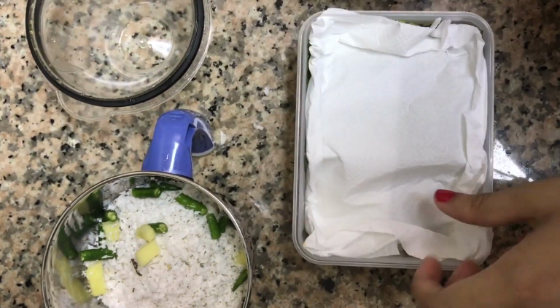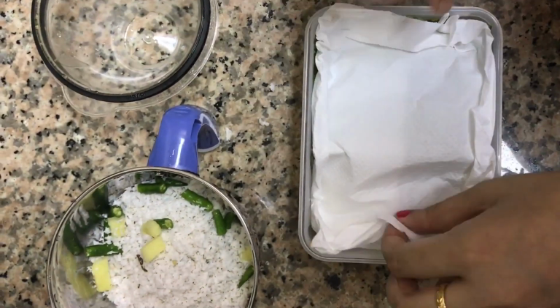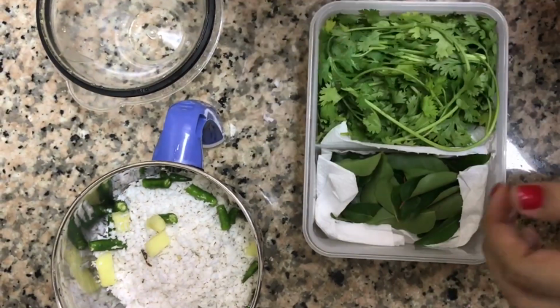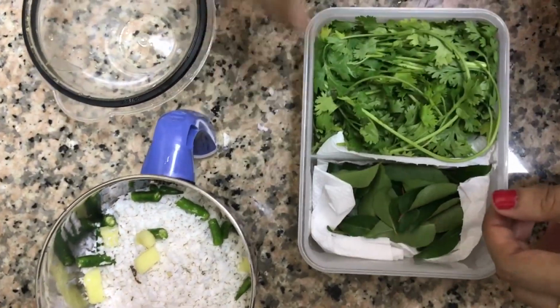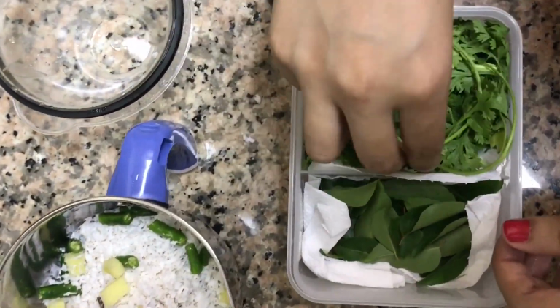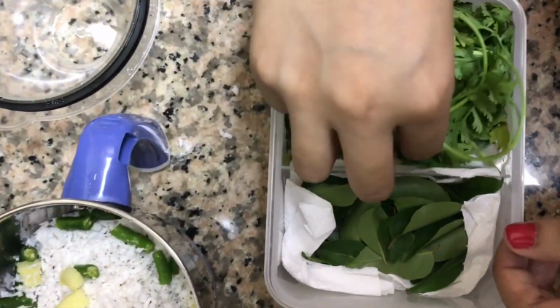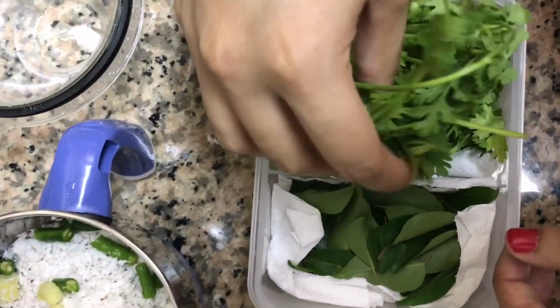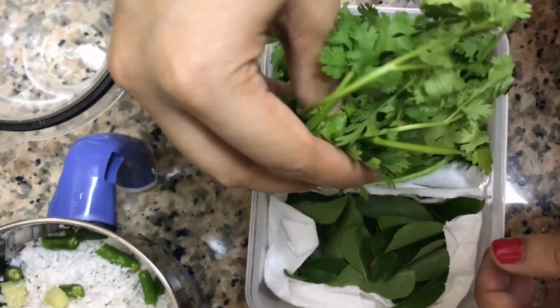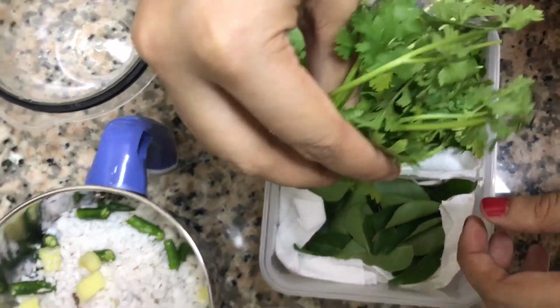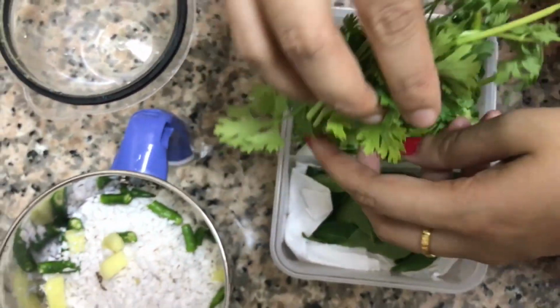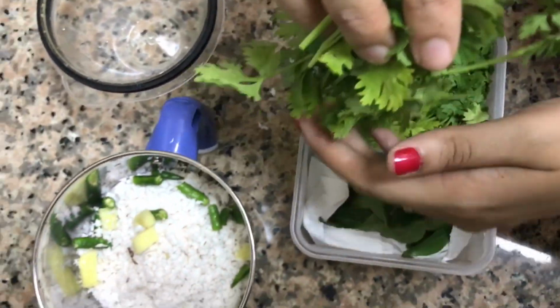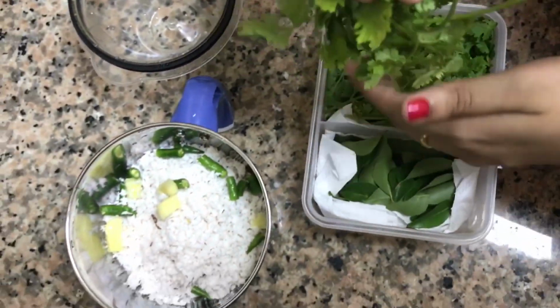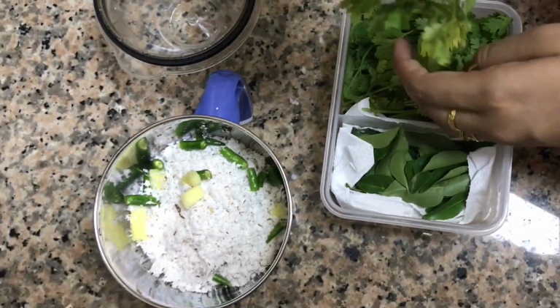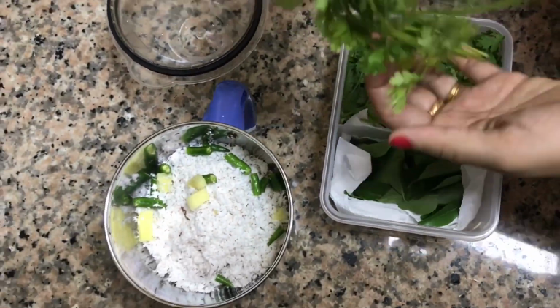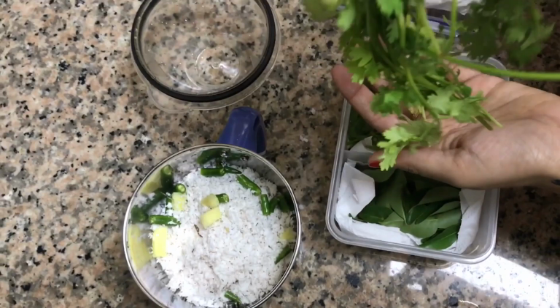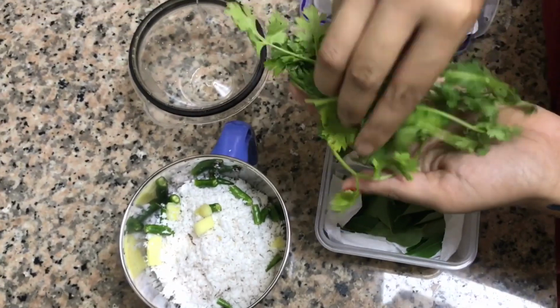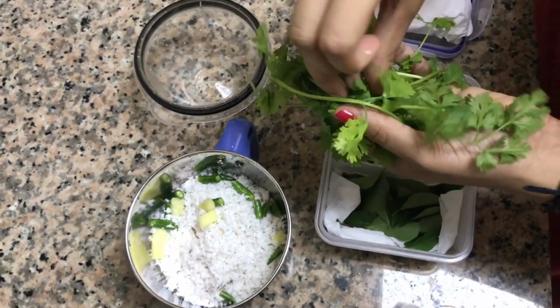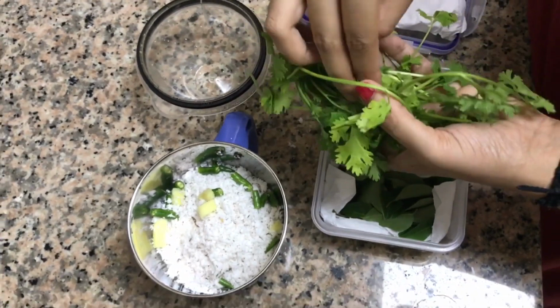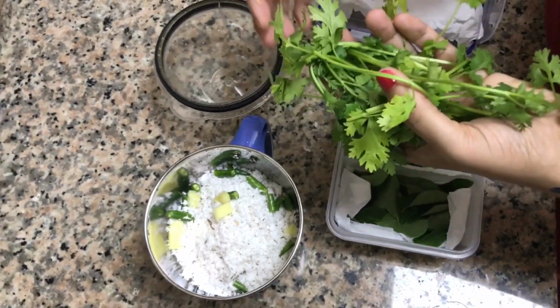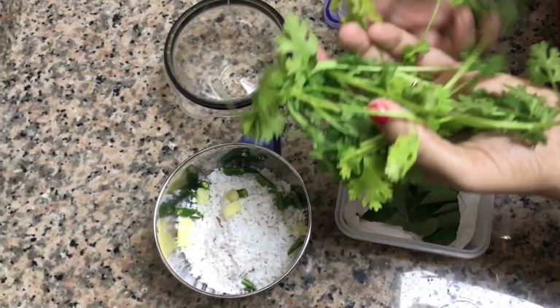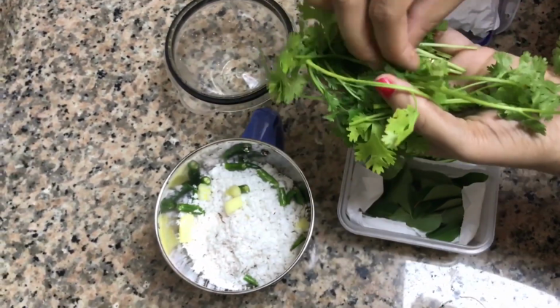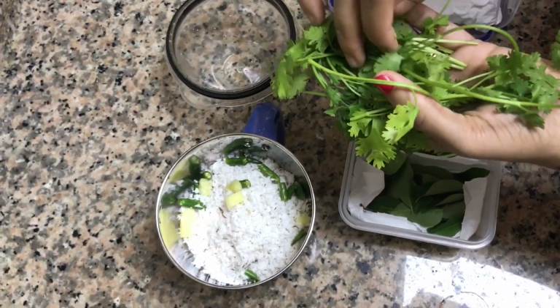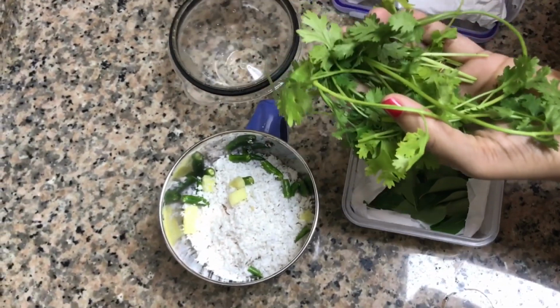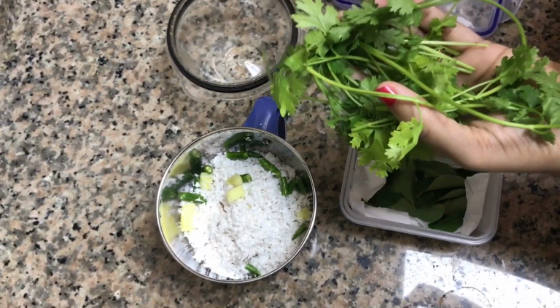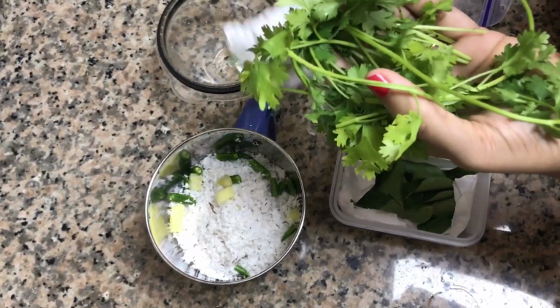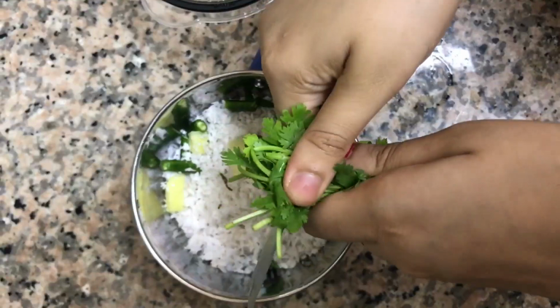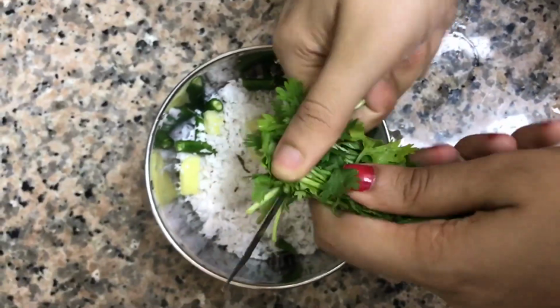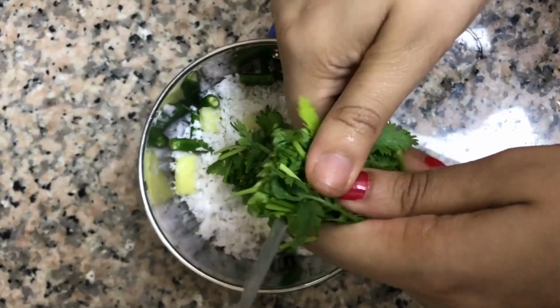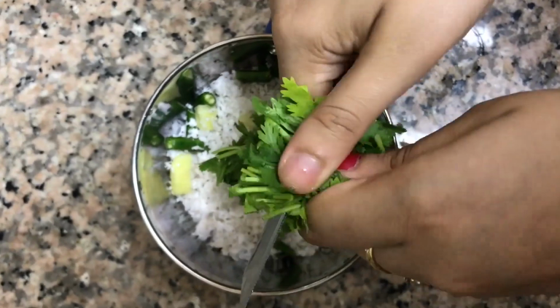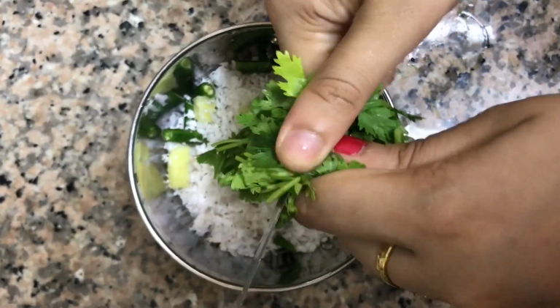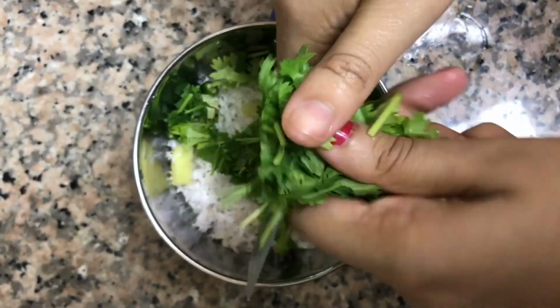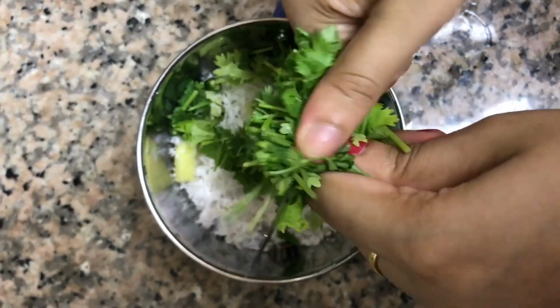Next, let's add coriander leaves. I have taken a handful of coriander leaves here. You can also add mint leaves to this, but make sure you are adding half the quantity of coriander leaves.